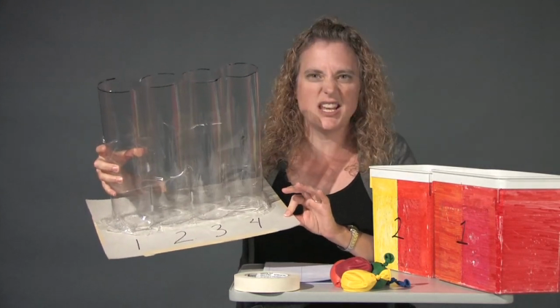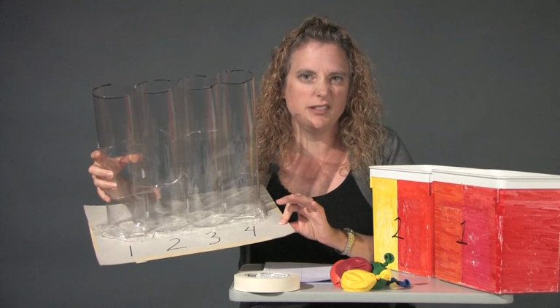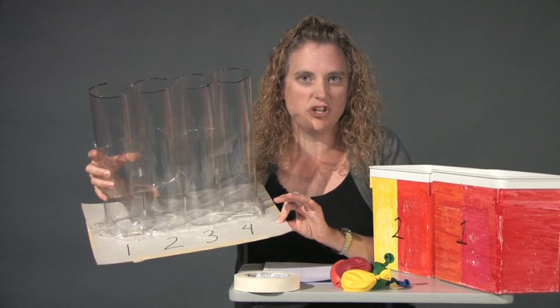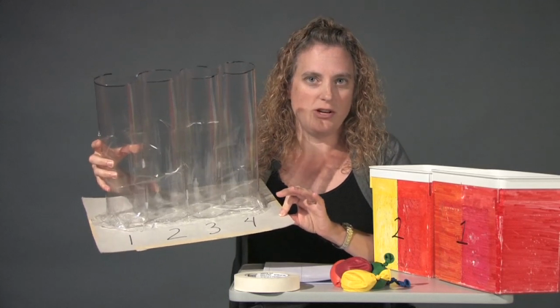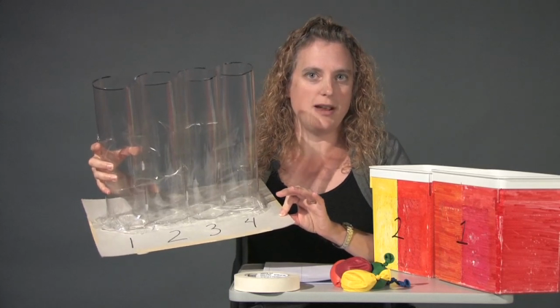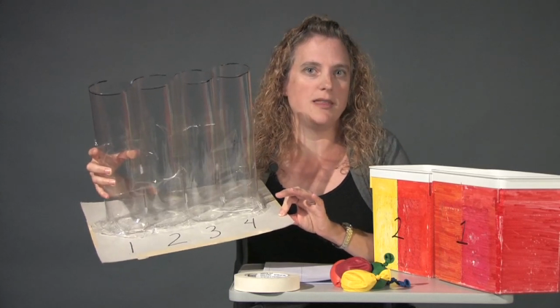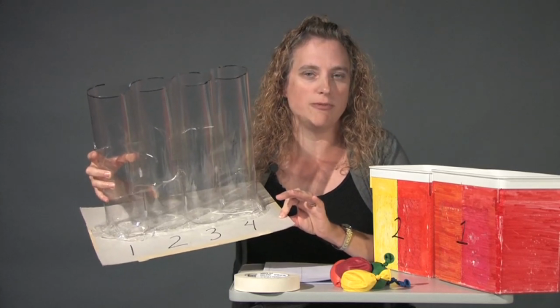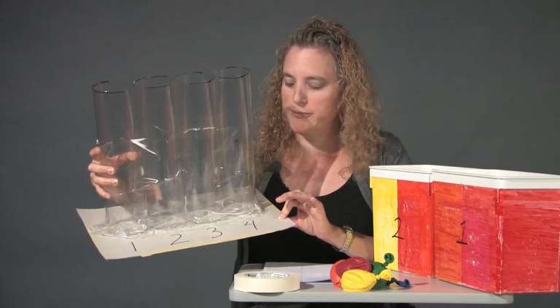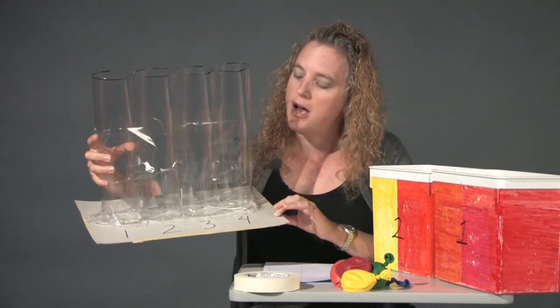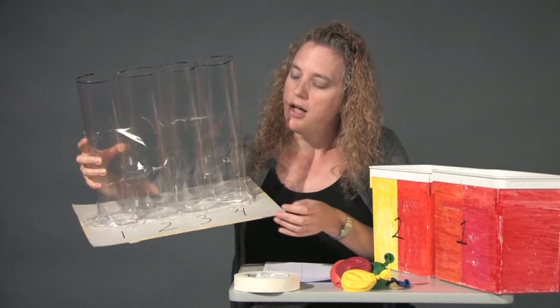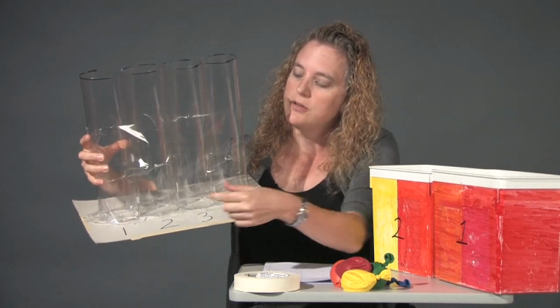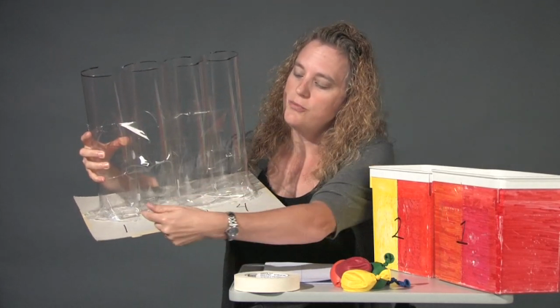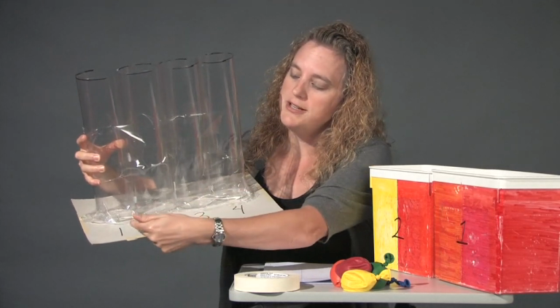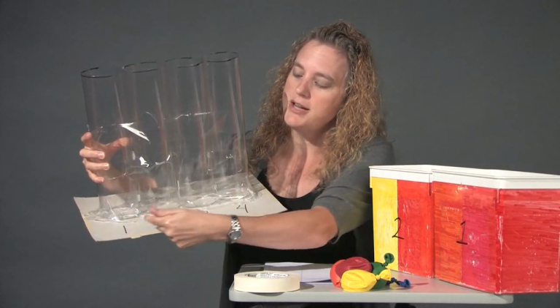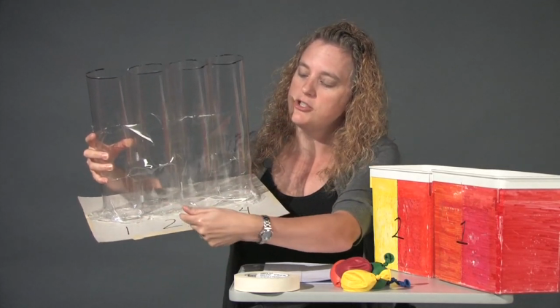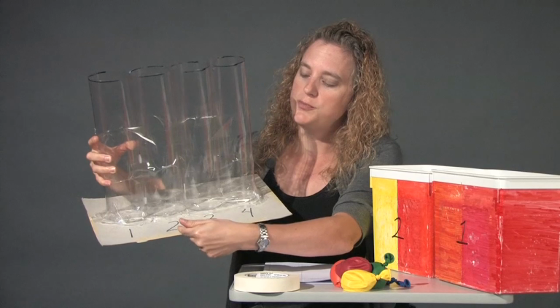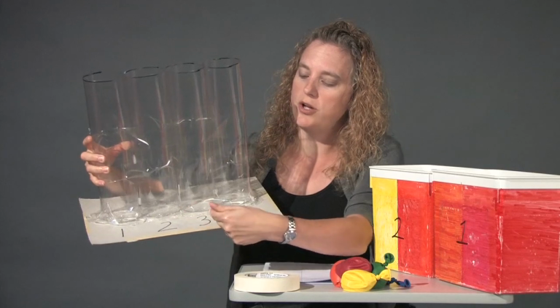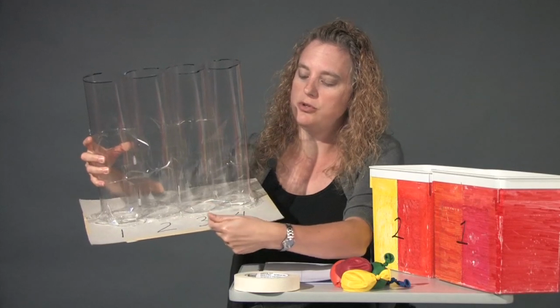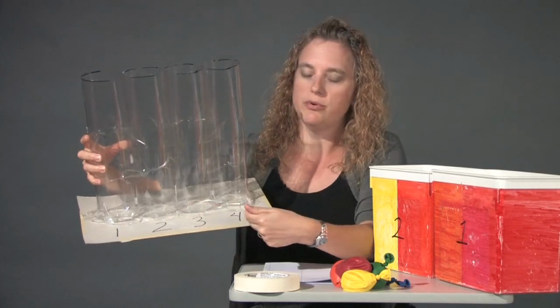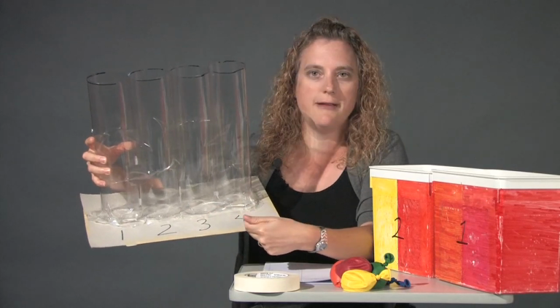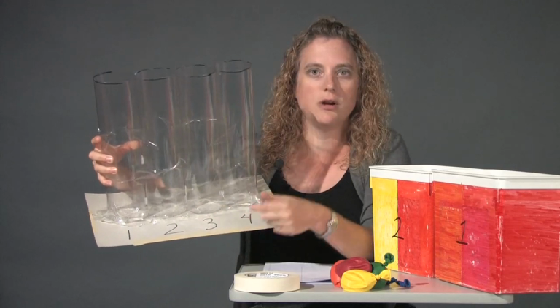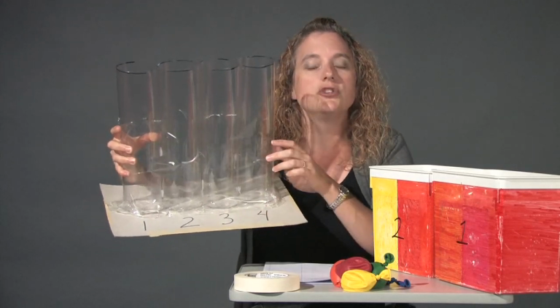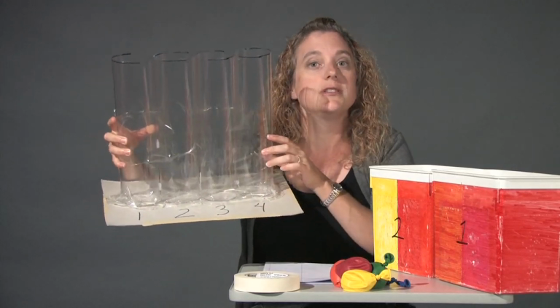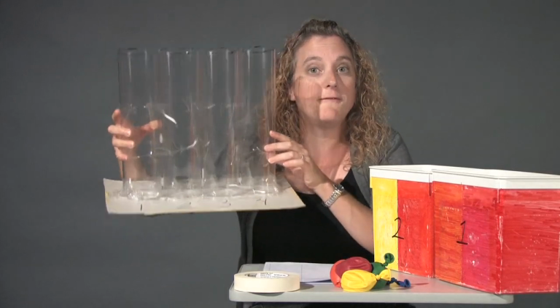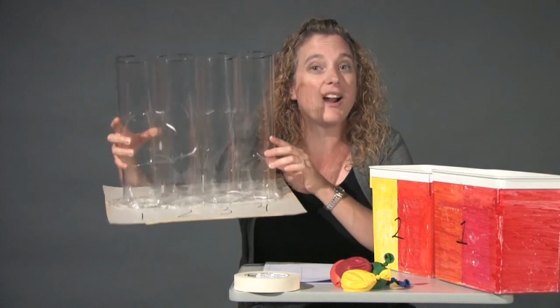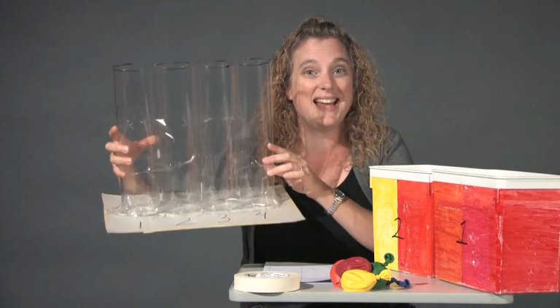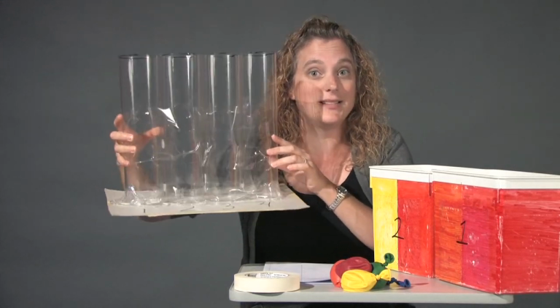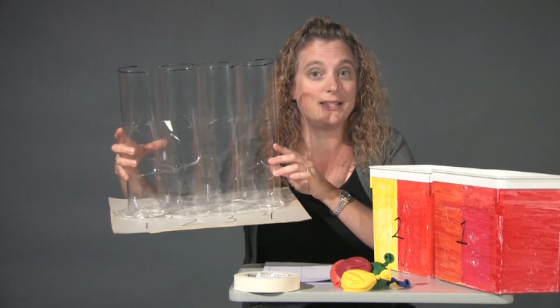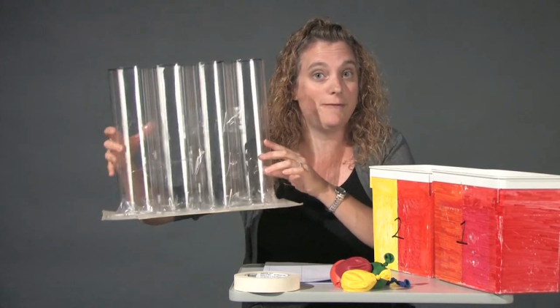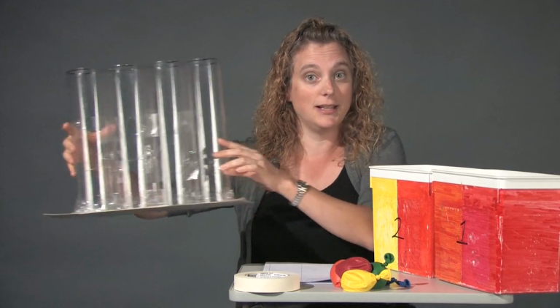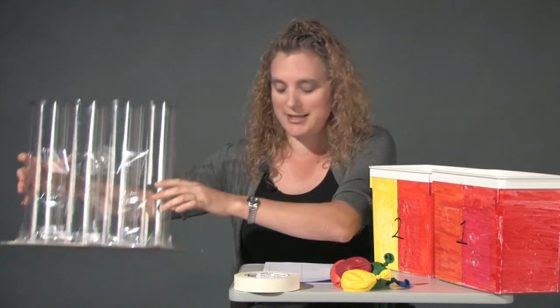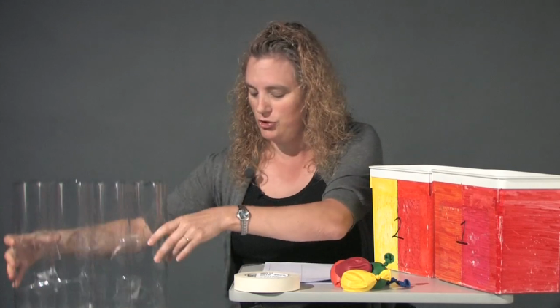Attaching them to card stock just keeps it a little sturdier when you're working with a big group of people. Also, you want to number each of the tubes 1, 2, 3, and 4. So just make four identical sets of these clear plastic tubes.